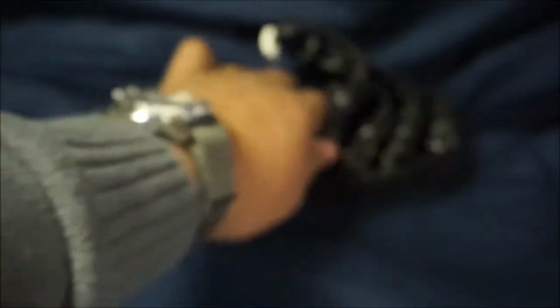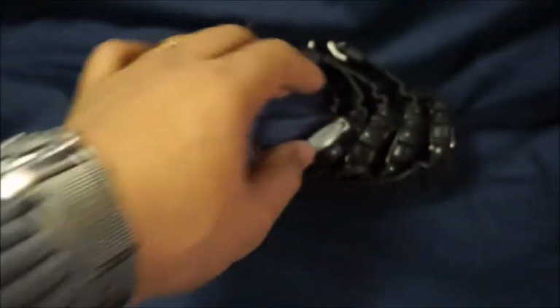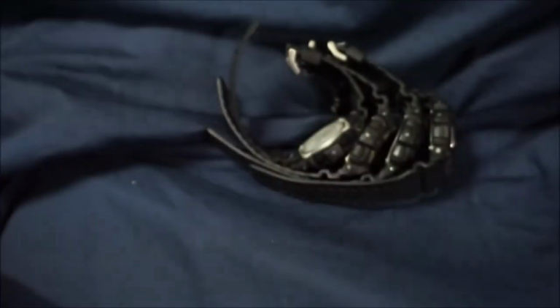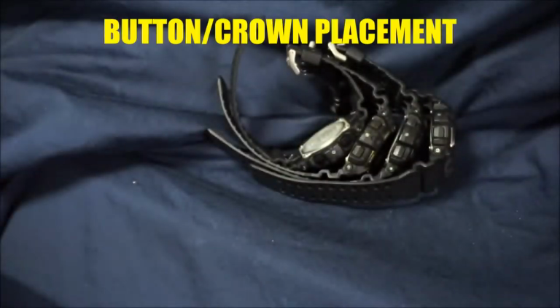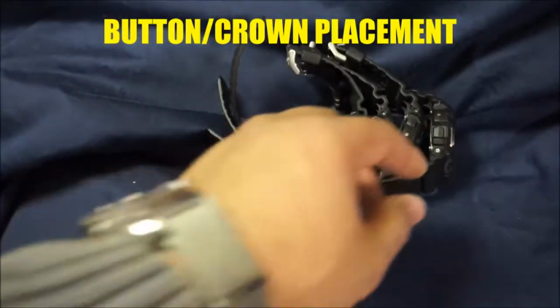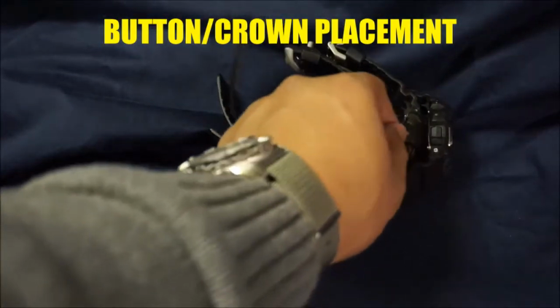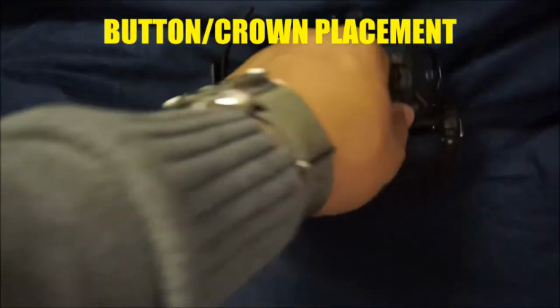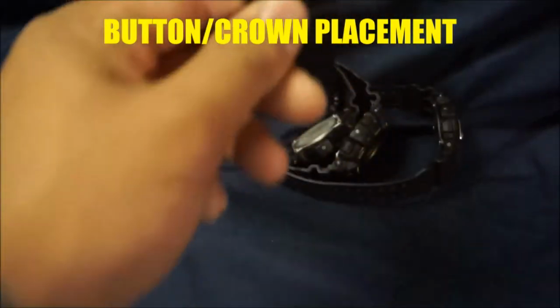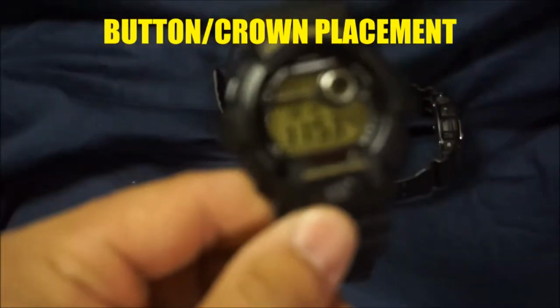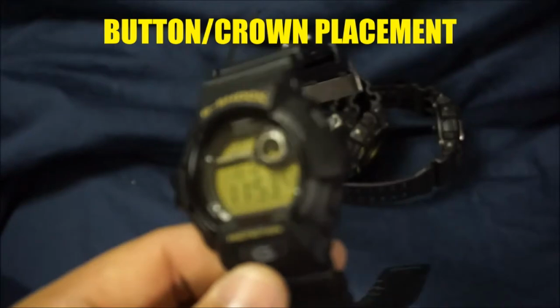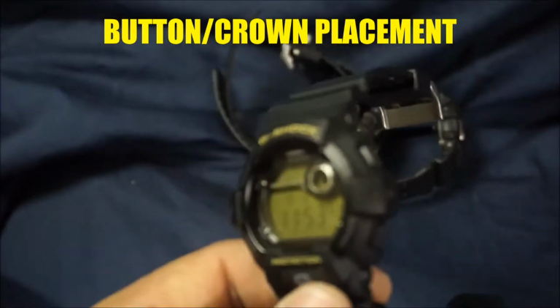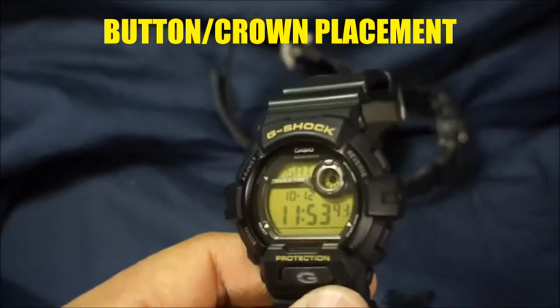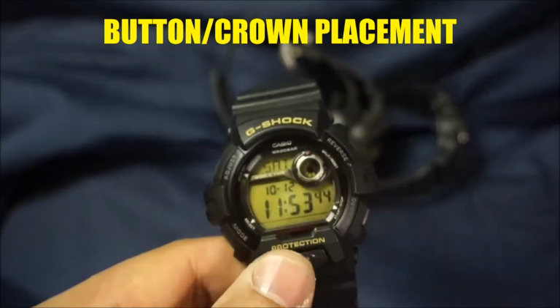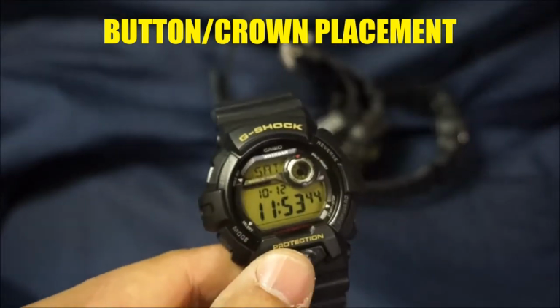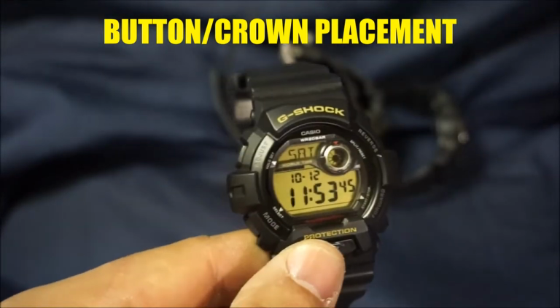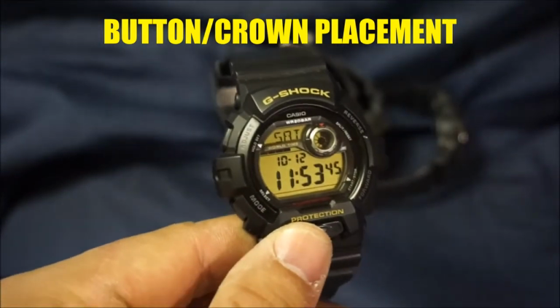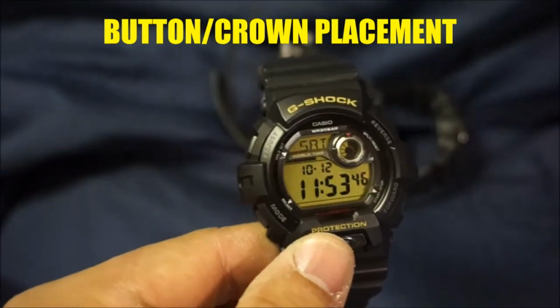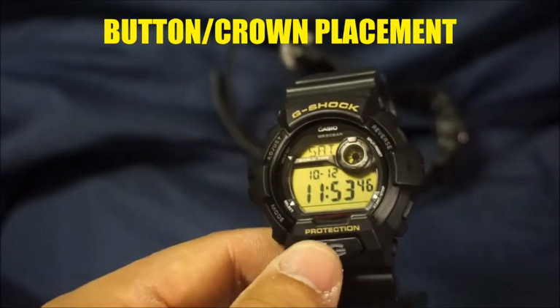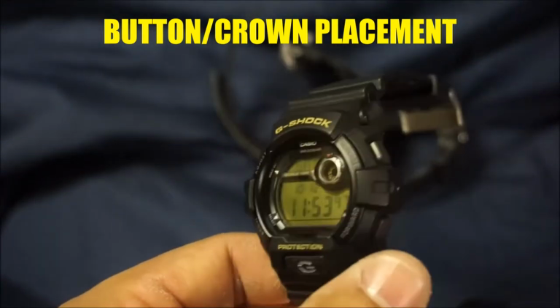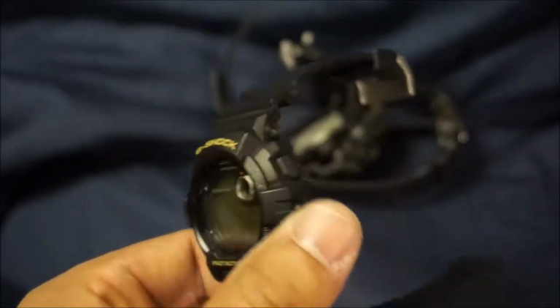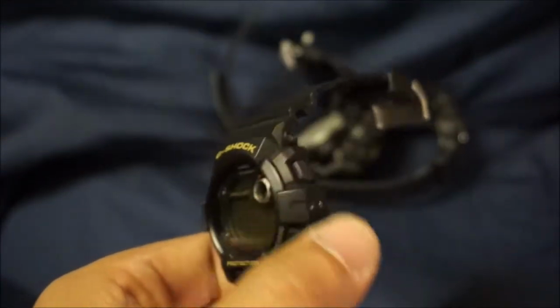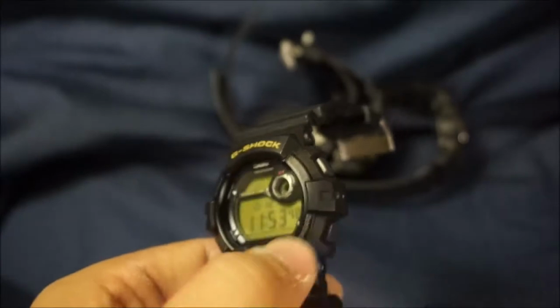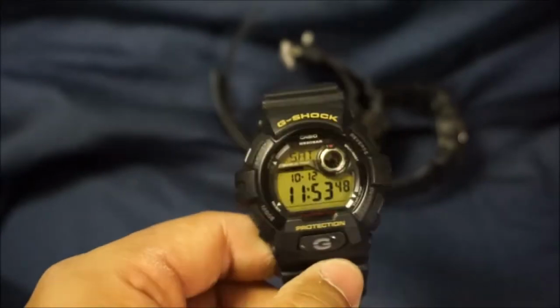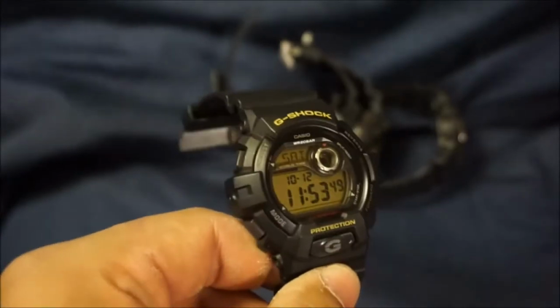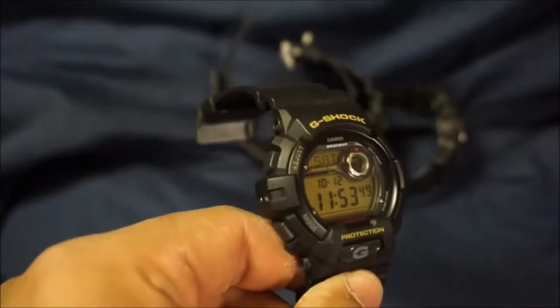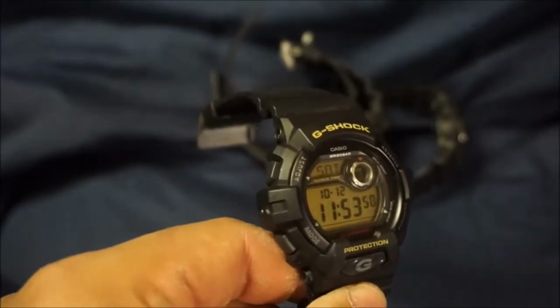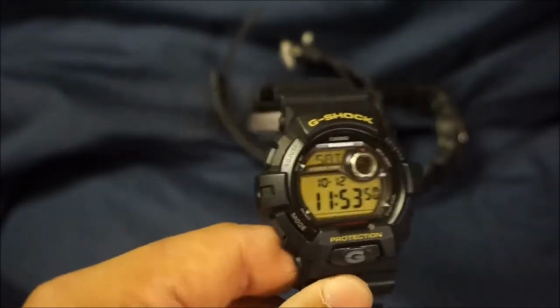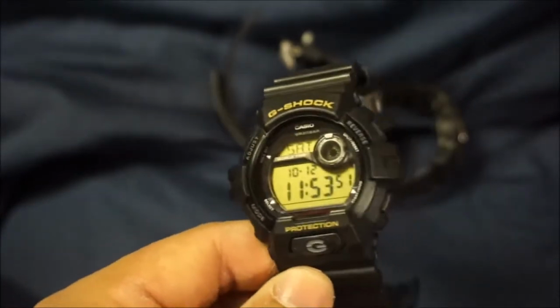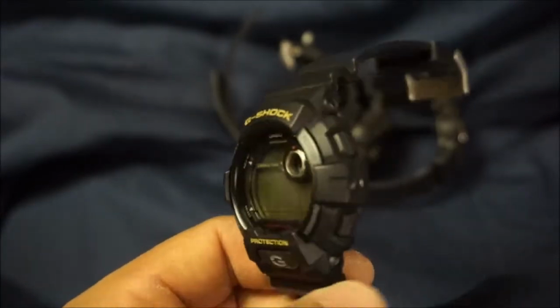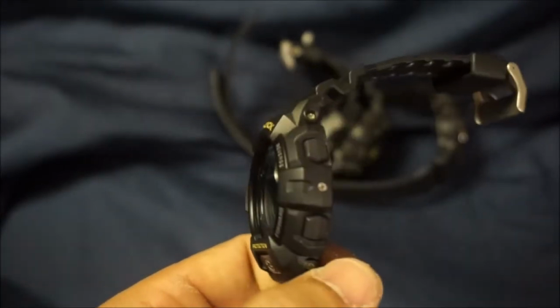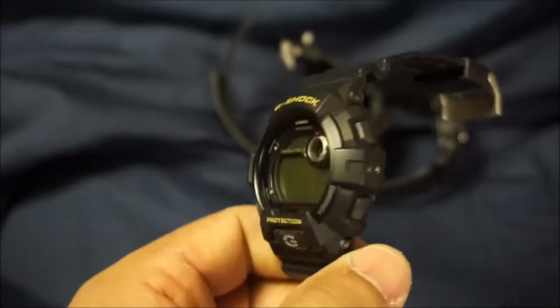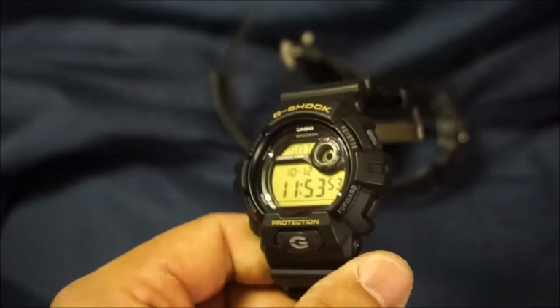Next item is button and crown placement. The button placement is fantastic — protected just enough to where they'll never be pressed accidentally, but very easy to push in. Not difficult at all.